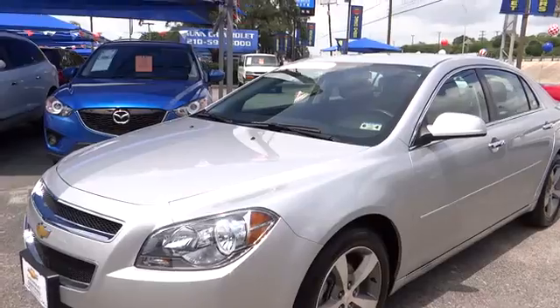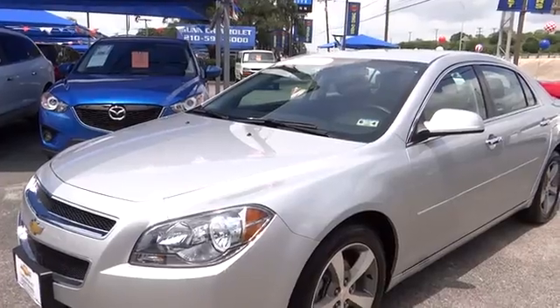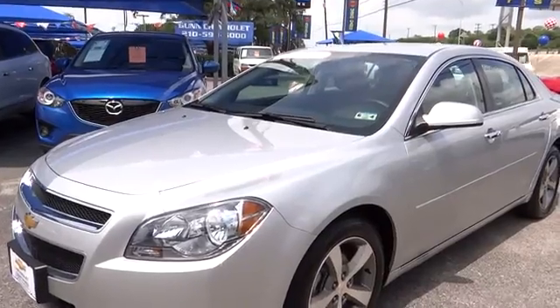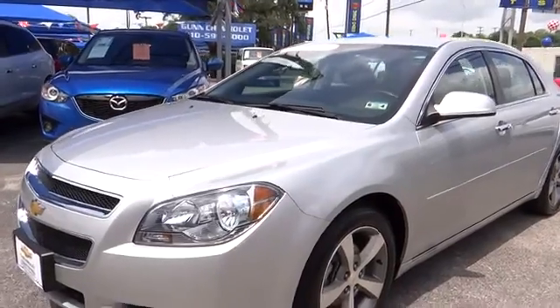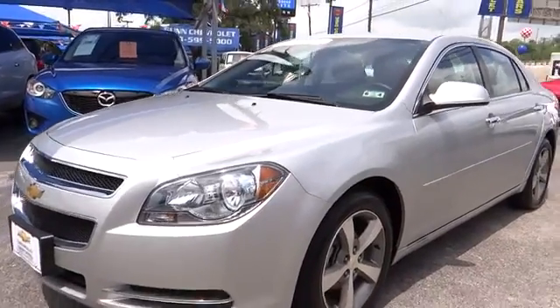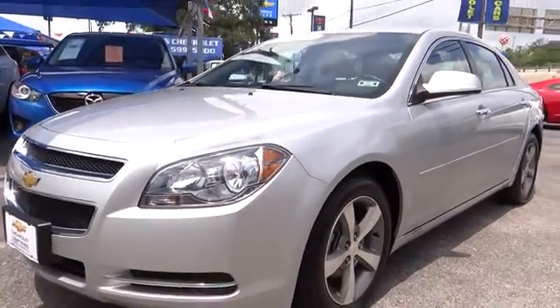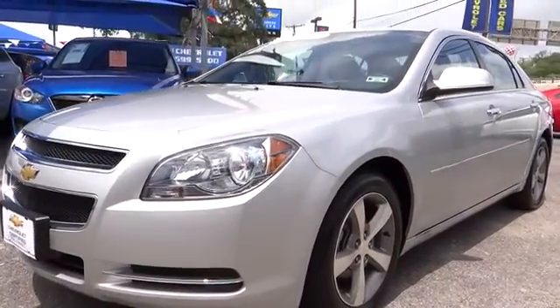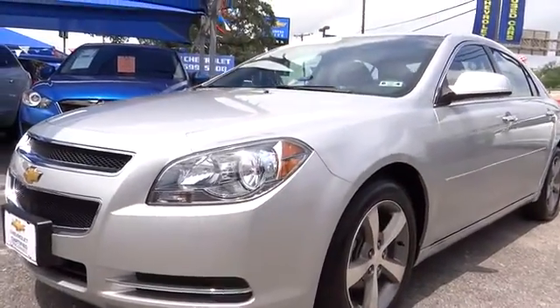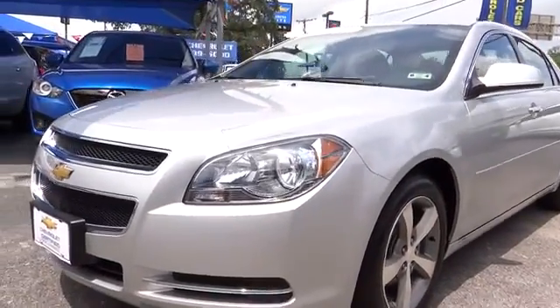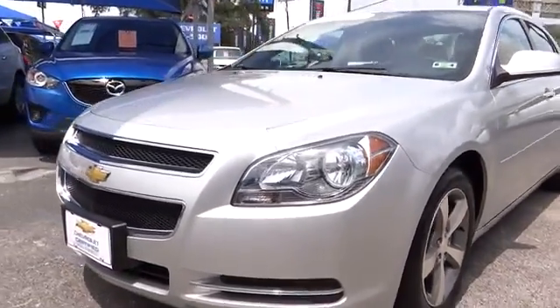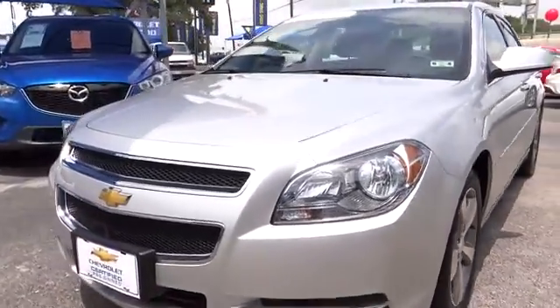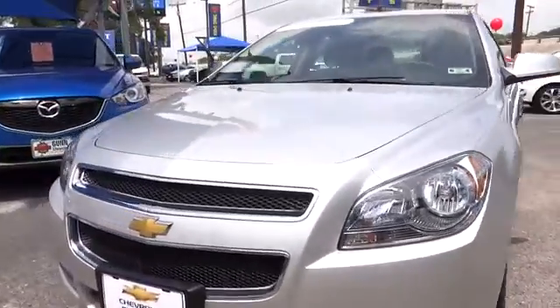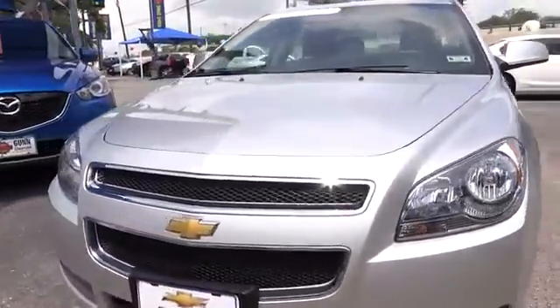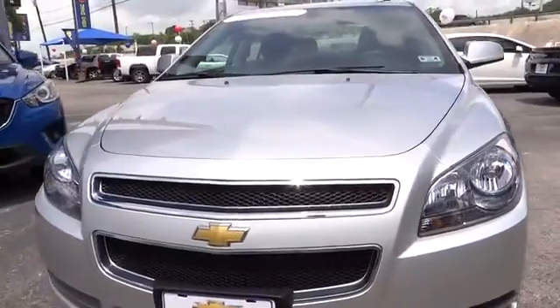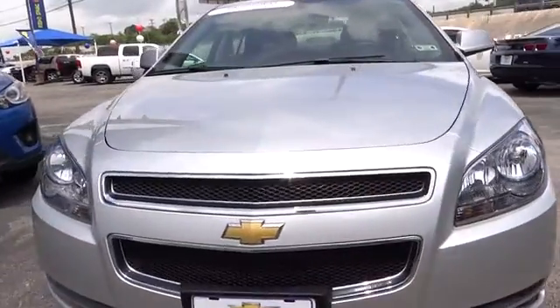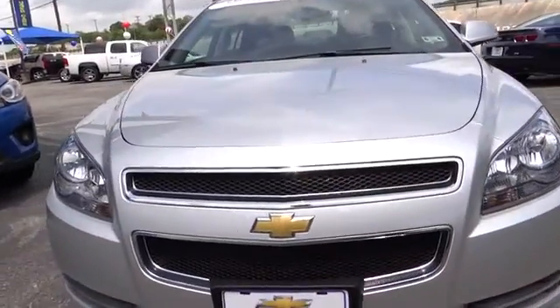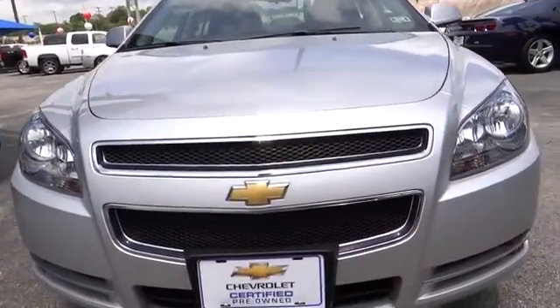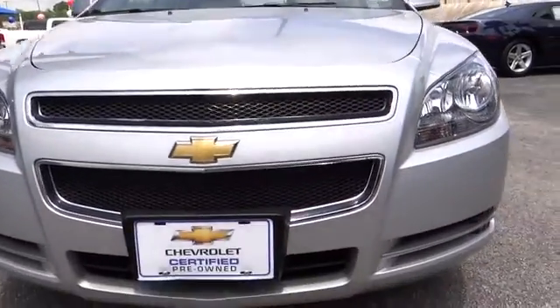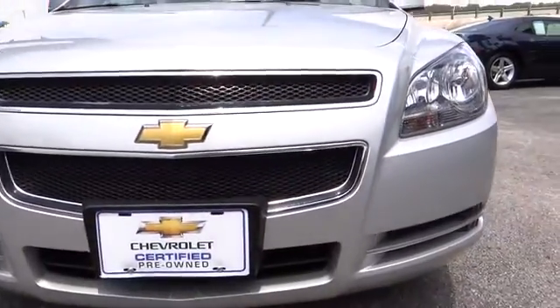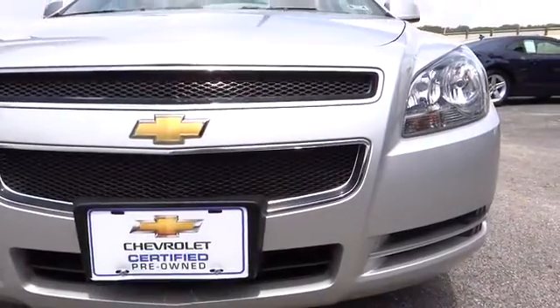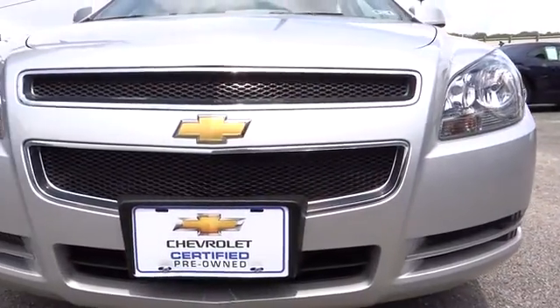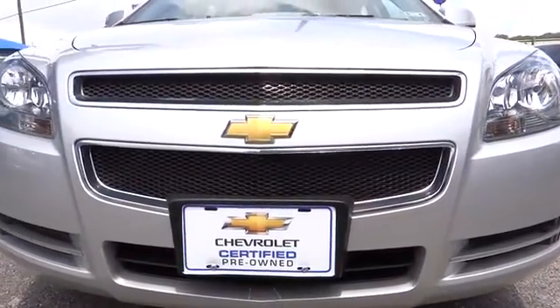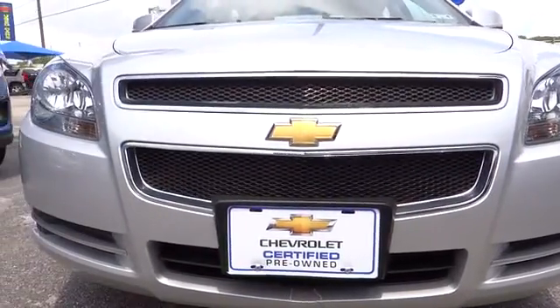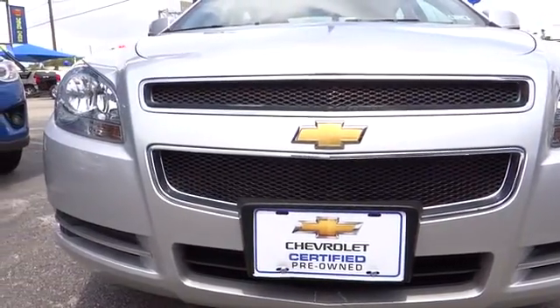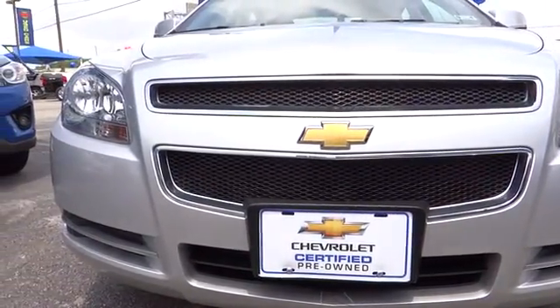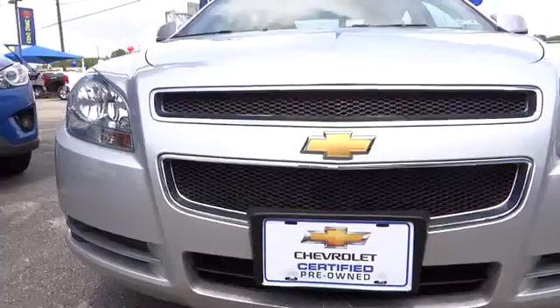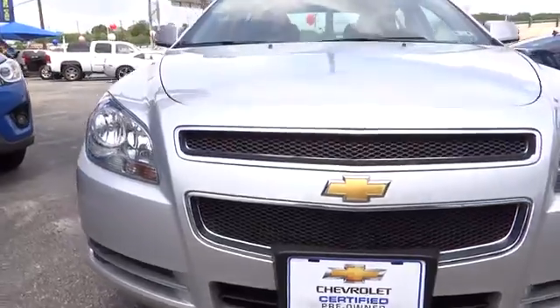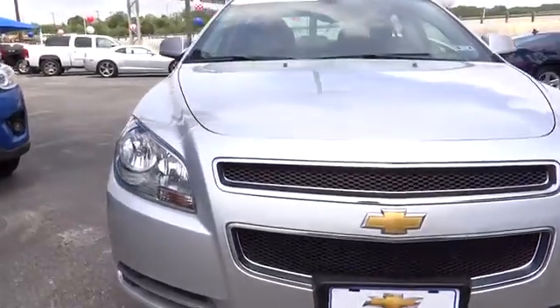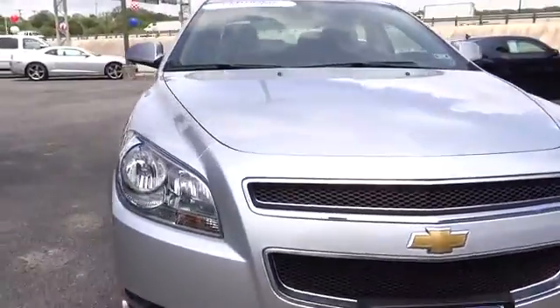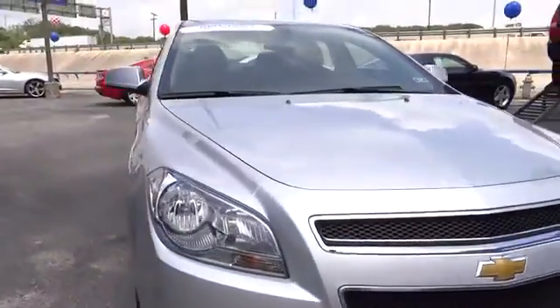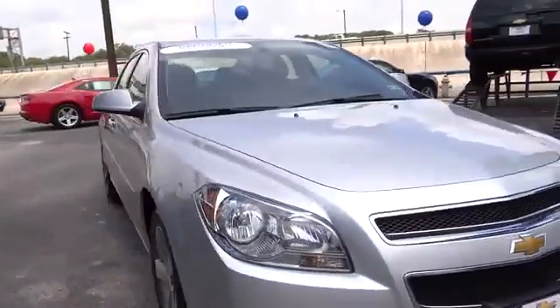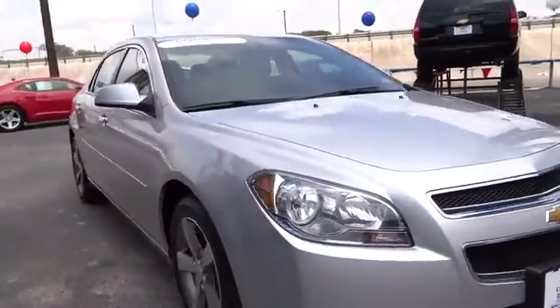2012 Malibu. A combination of performance and fuel economy, the Malibu is a great commuting car and is priced below $20,000. This vehicle has less than 10,000 miles.